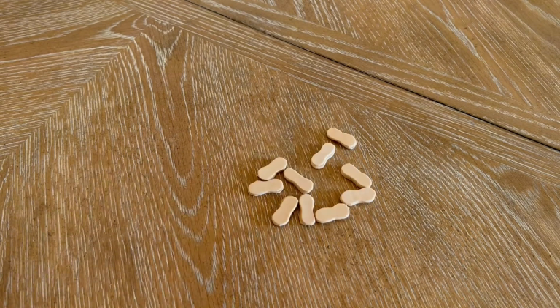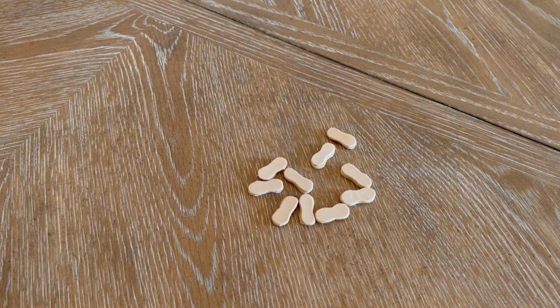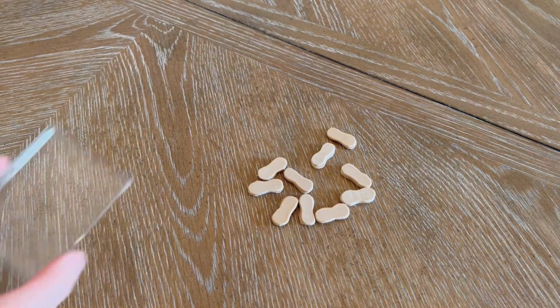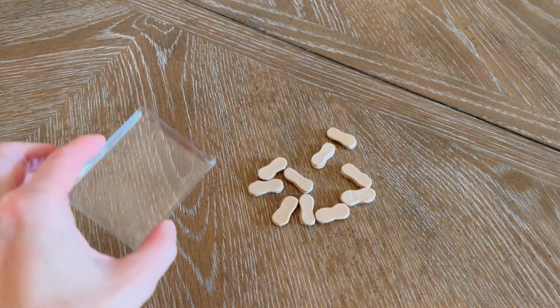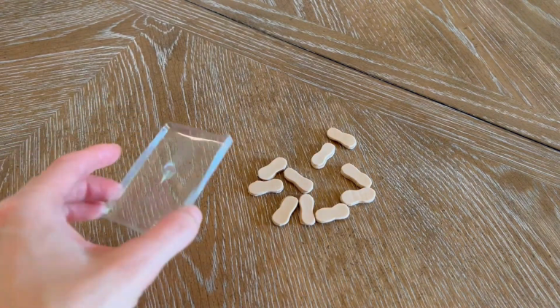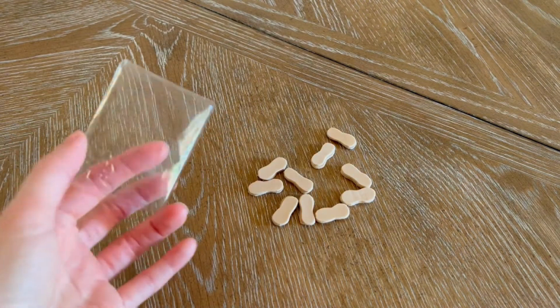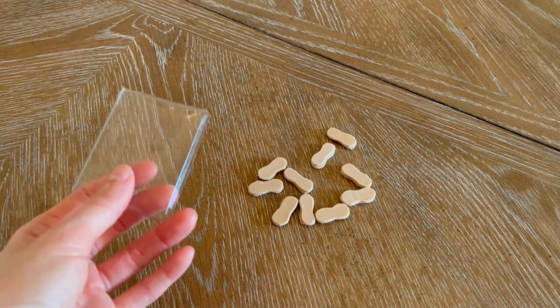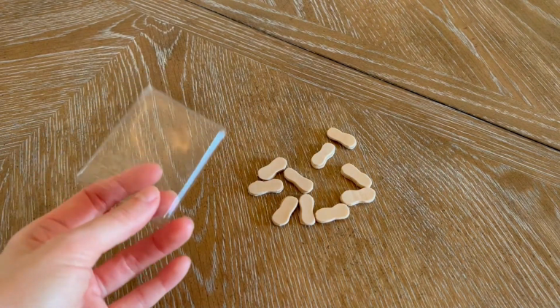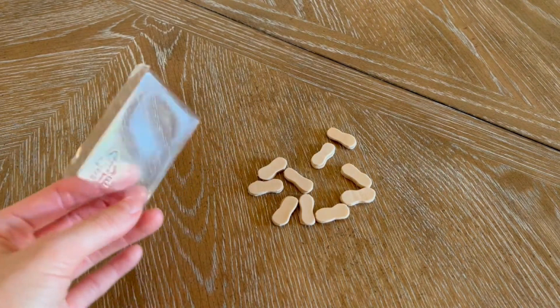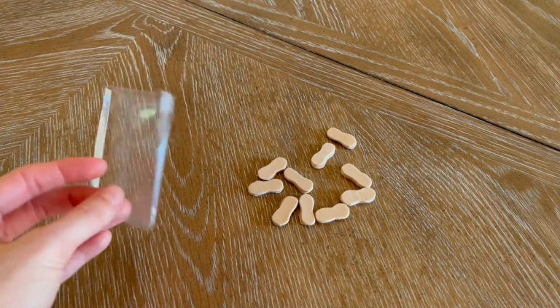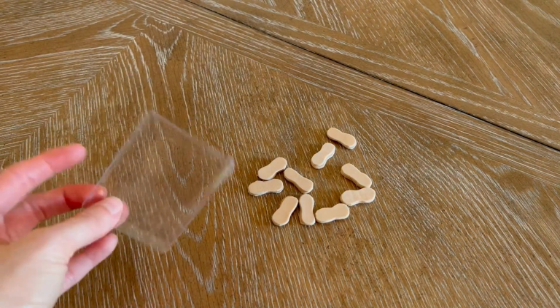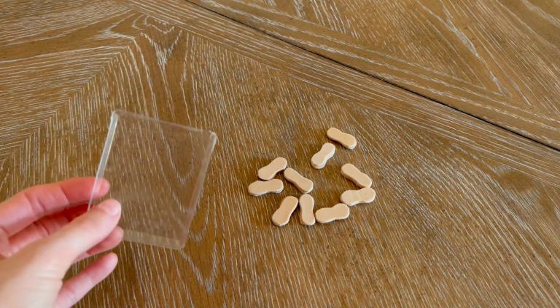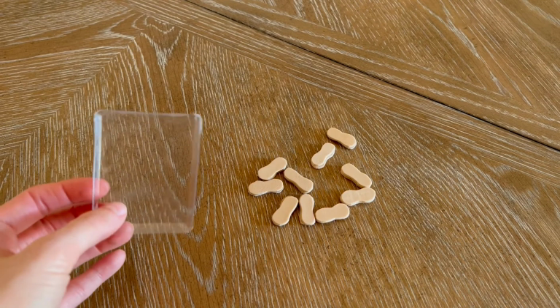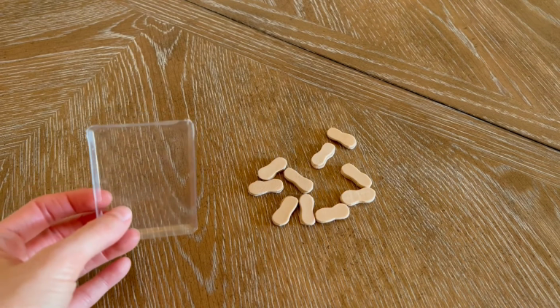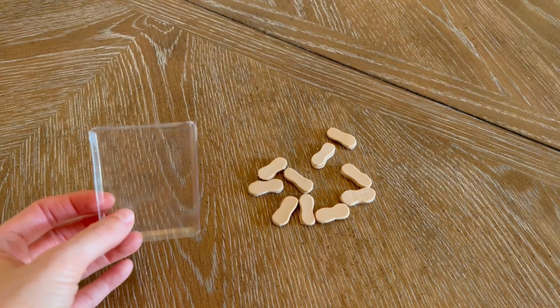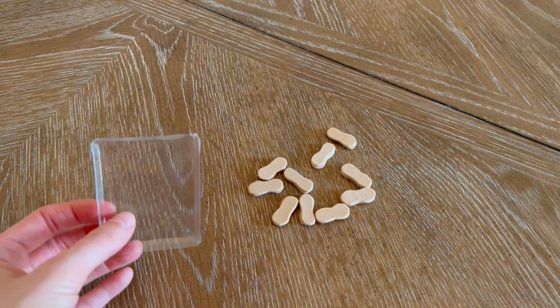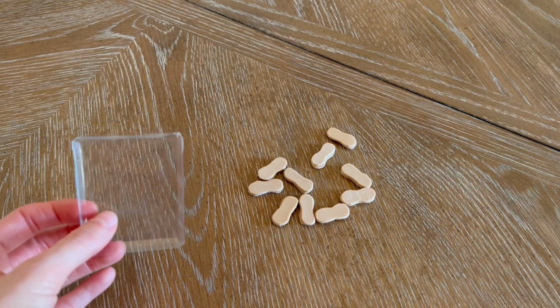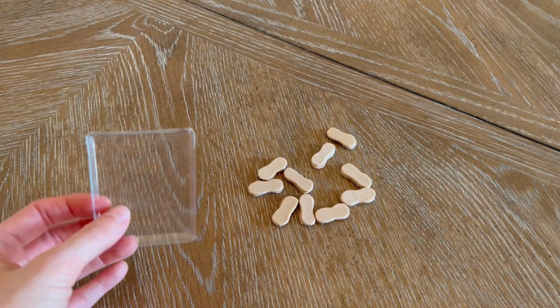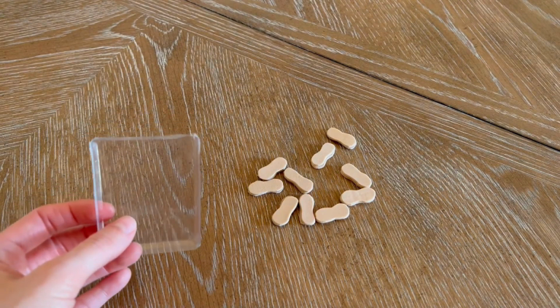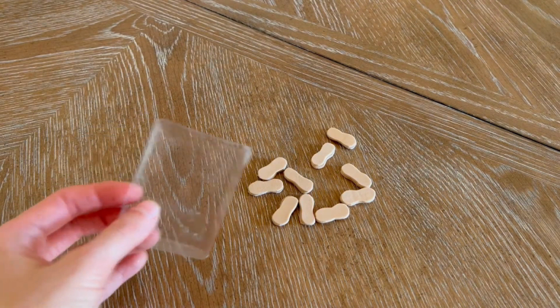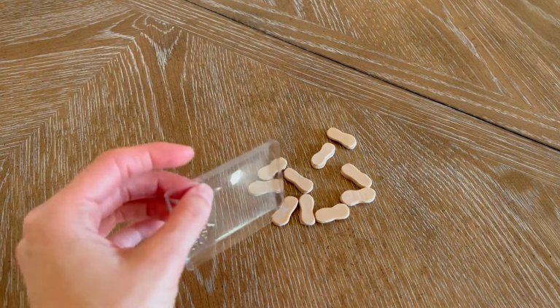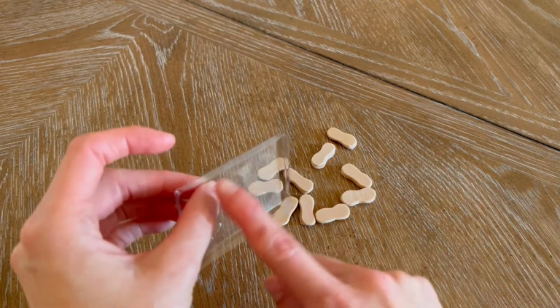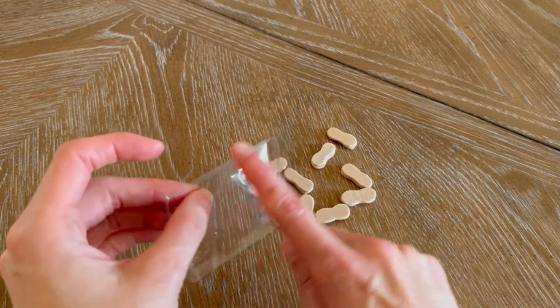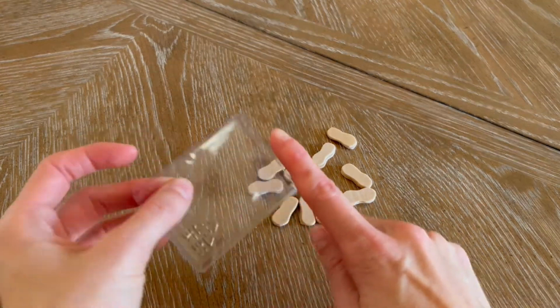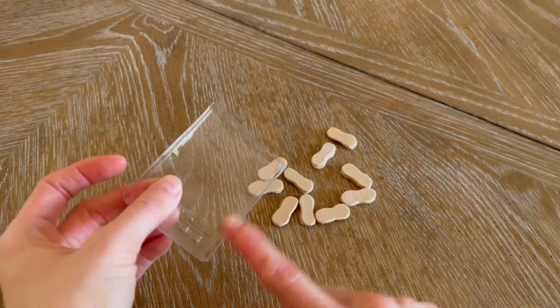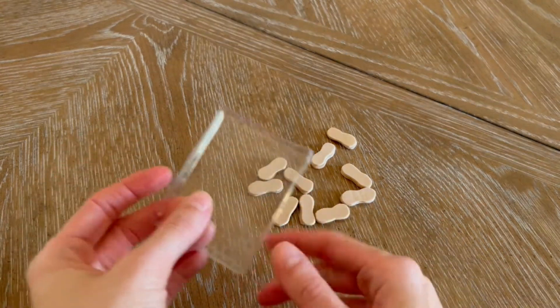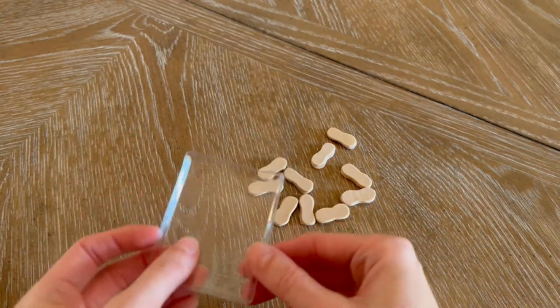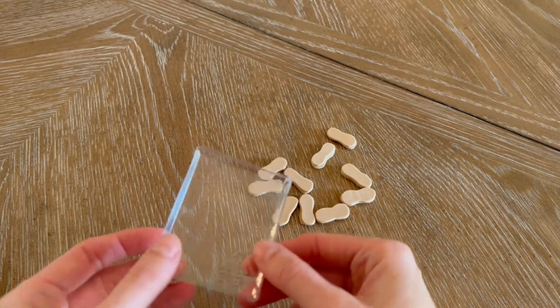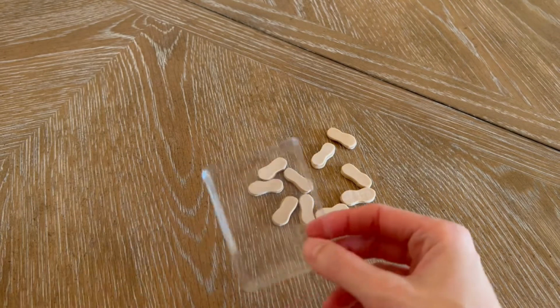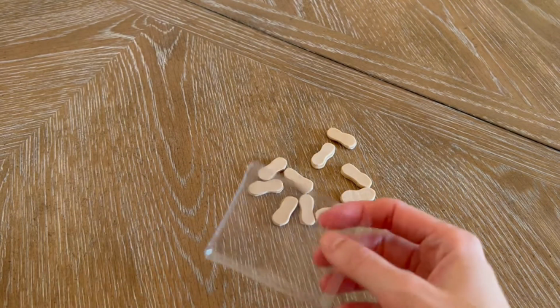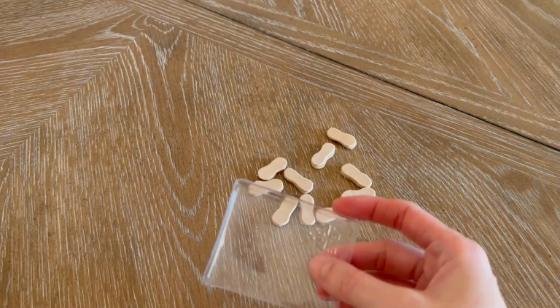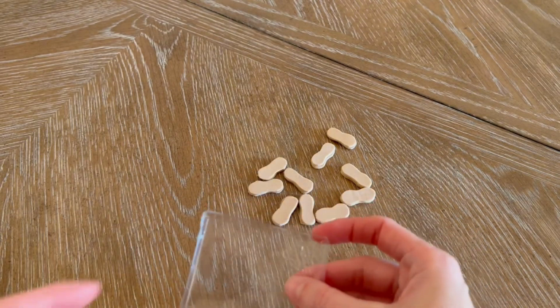Next, grab your clear plastic tray. This came off a paper clip holder that I bought from Walmart, and I just trimmed it down to match the size of my Nutter Butter package.